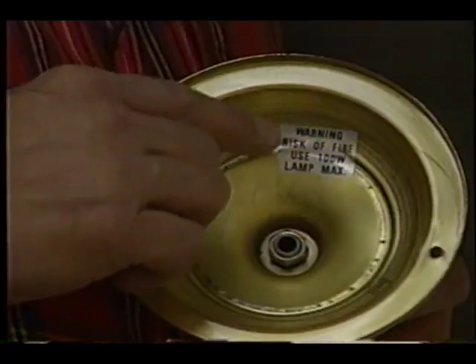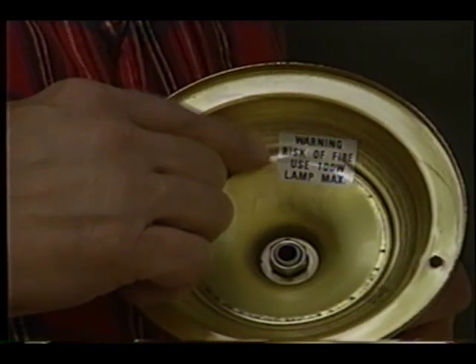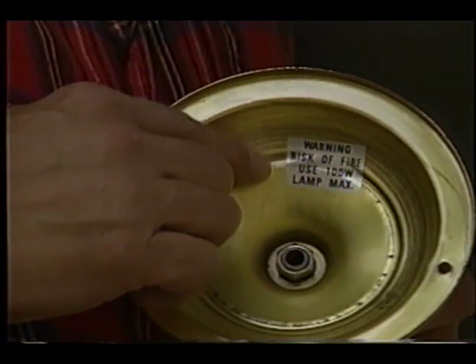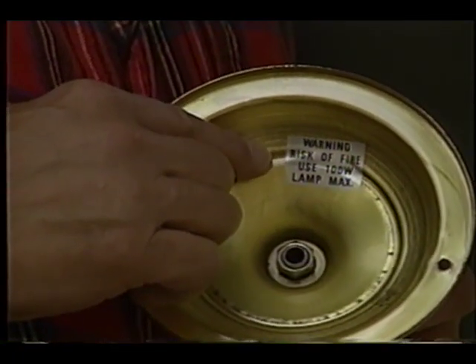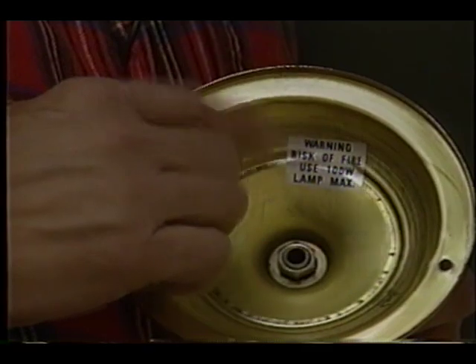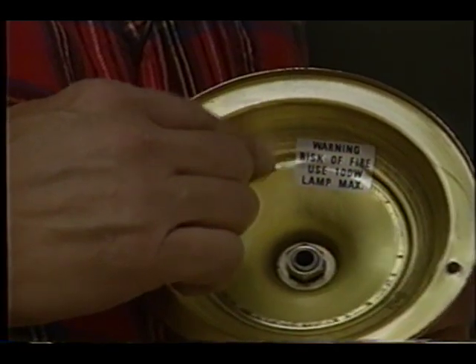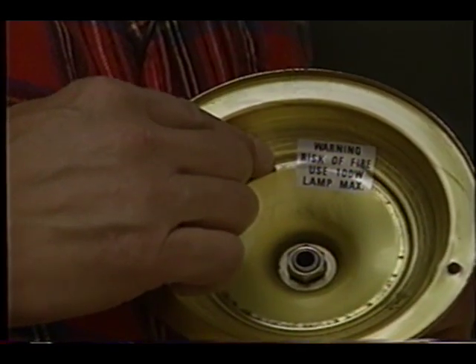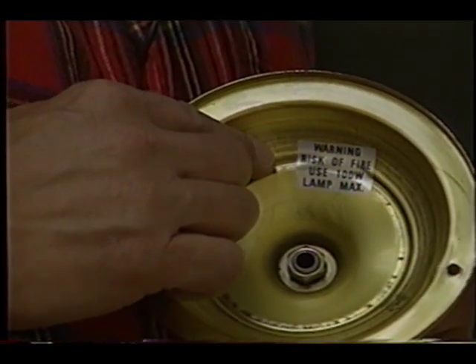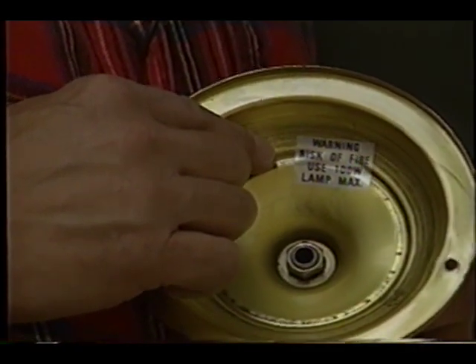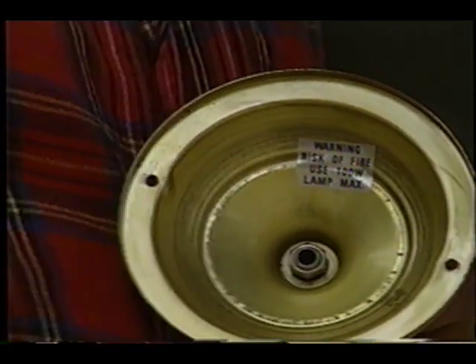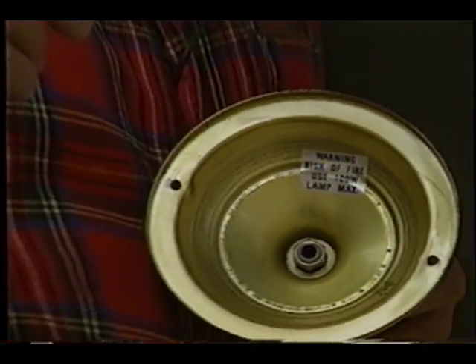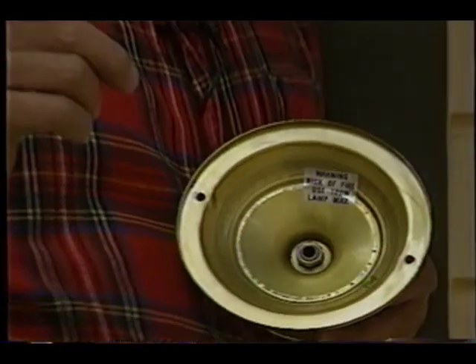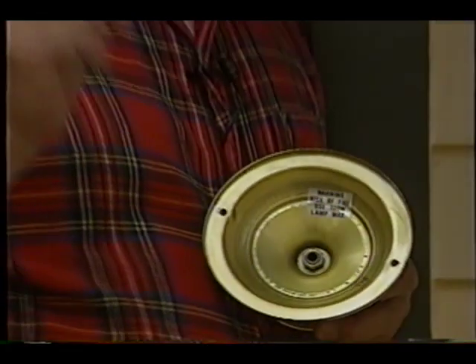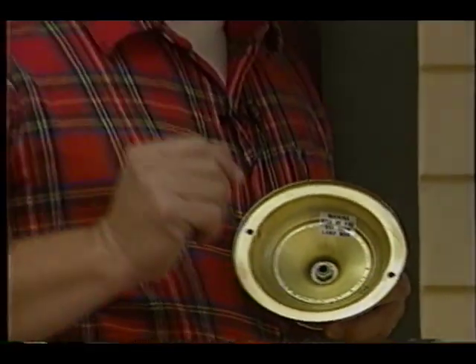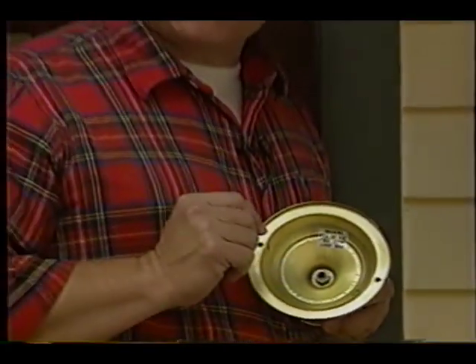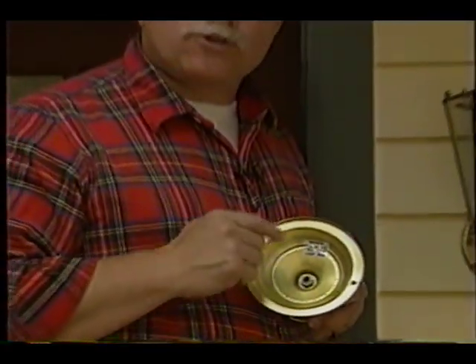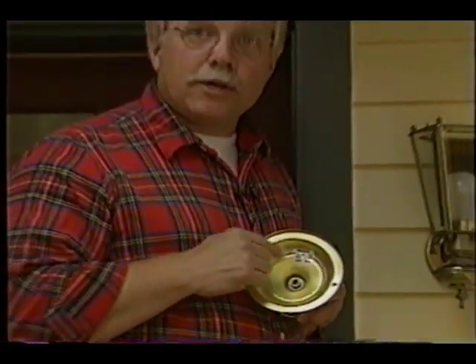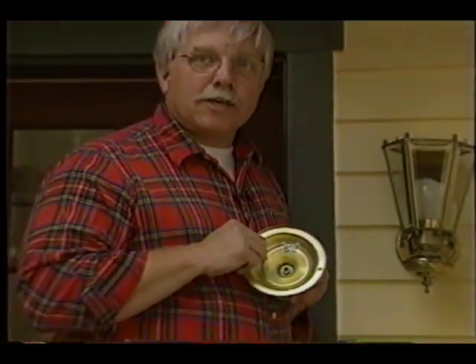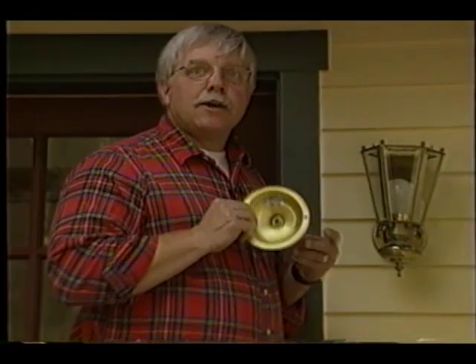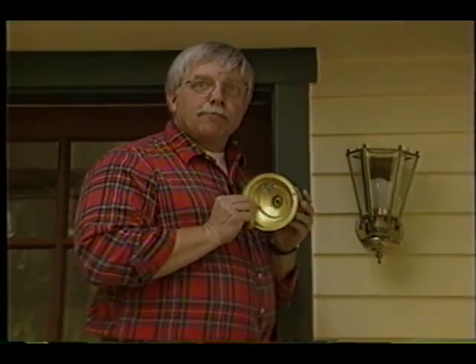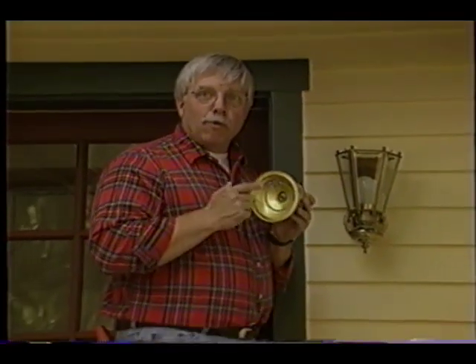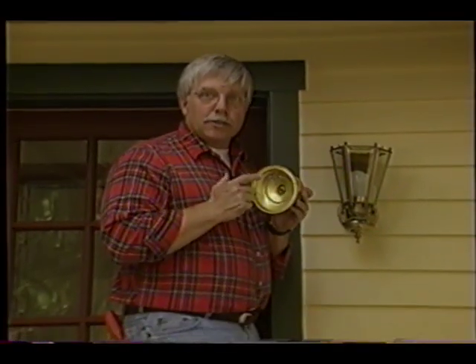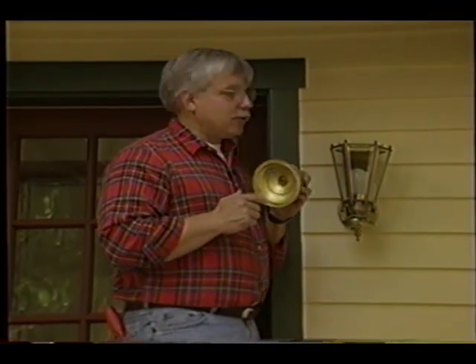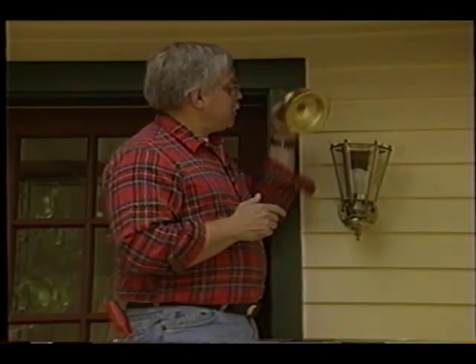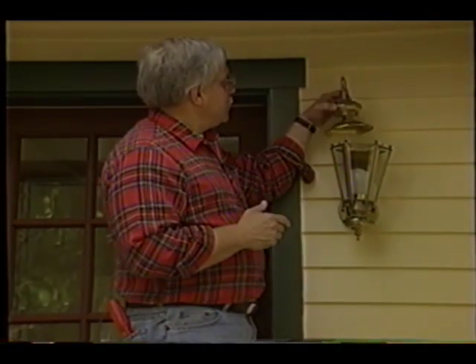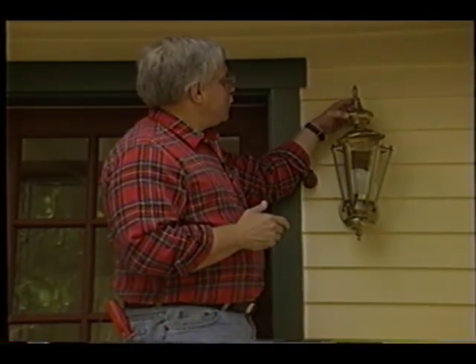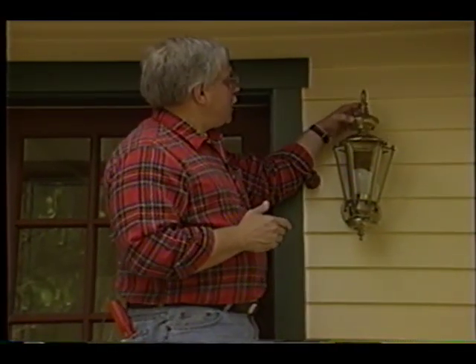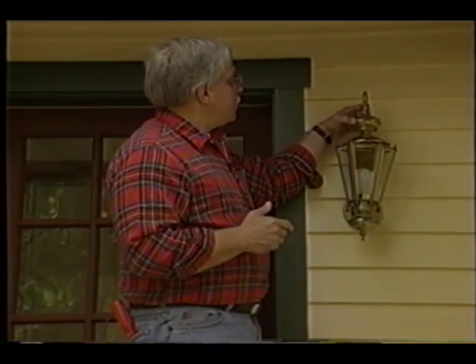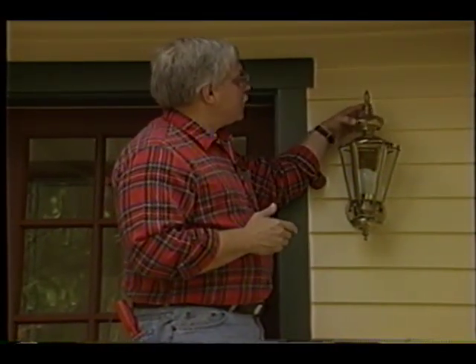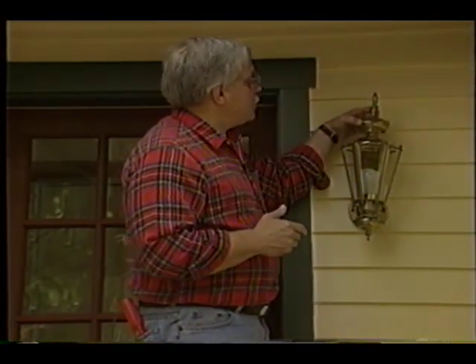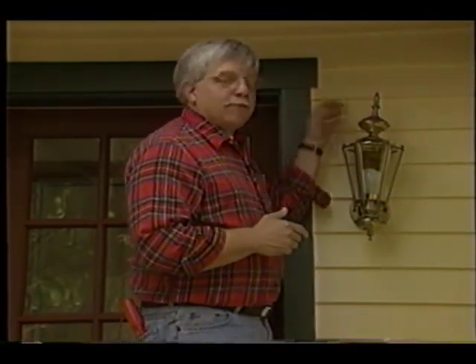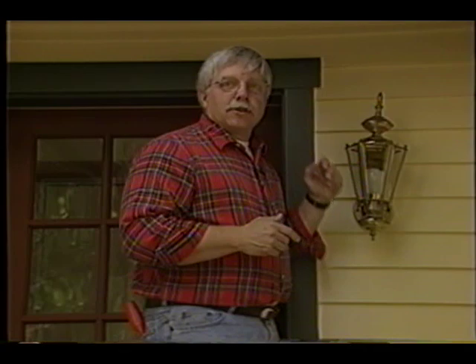See this warning label in the lid of the light fixture? Make sure you pay attention to that as you finish putting the light together. Don't exceed the bulb wattage that it talks about. Do that, and you're going to have one safe installation.